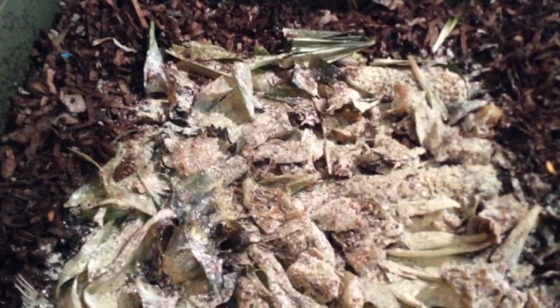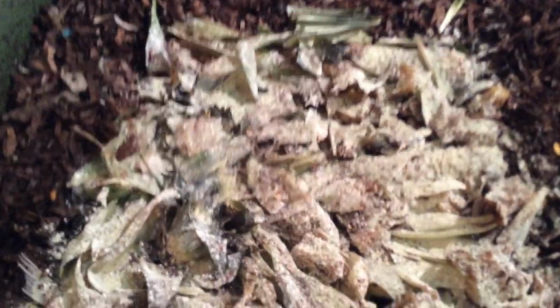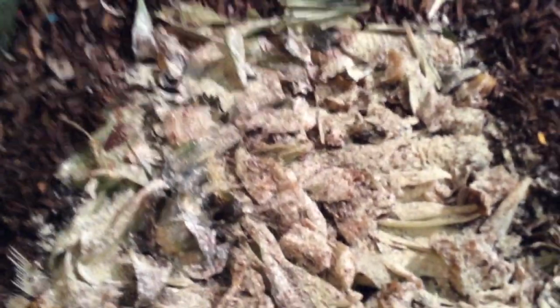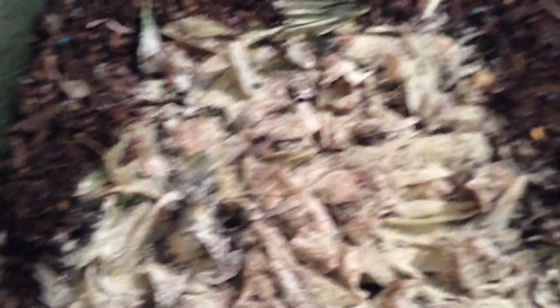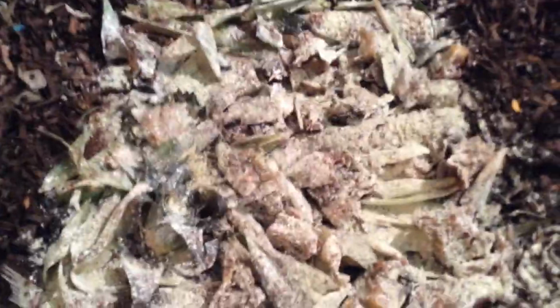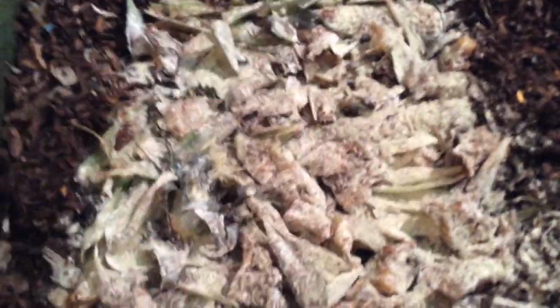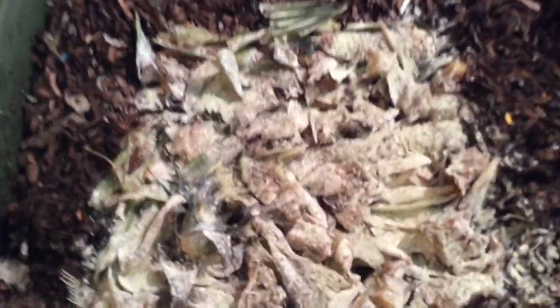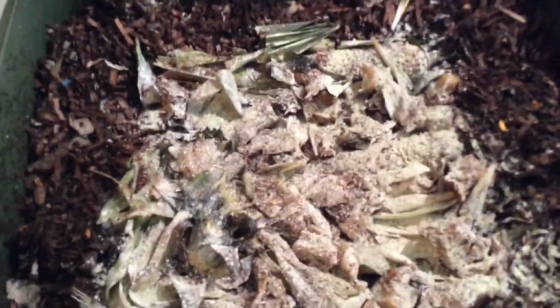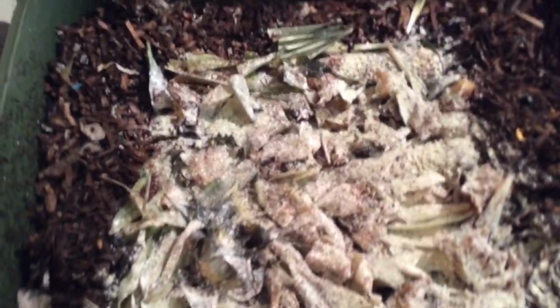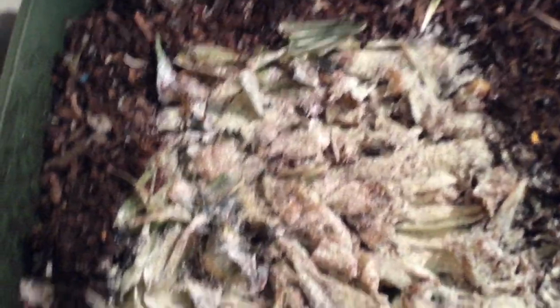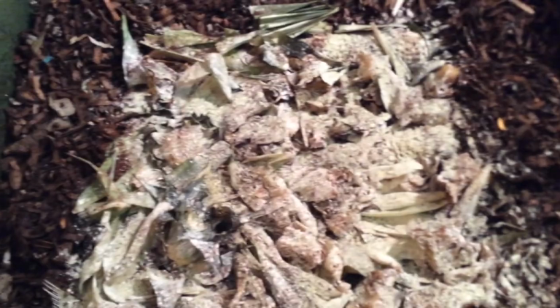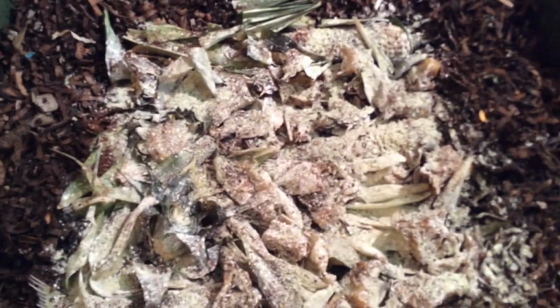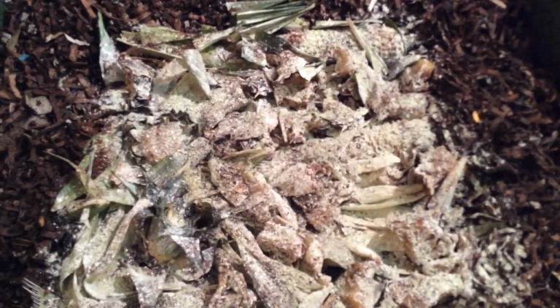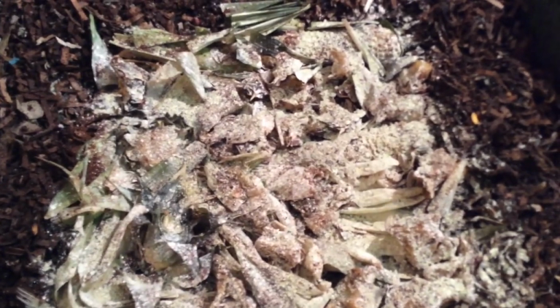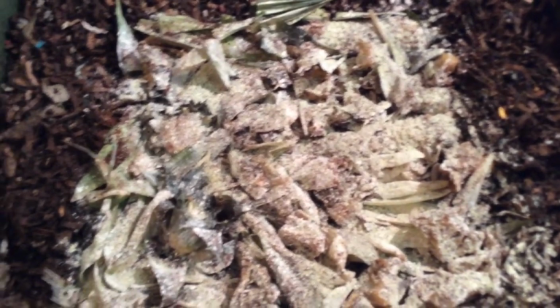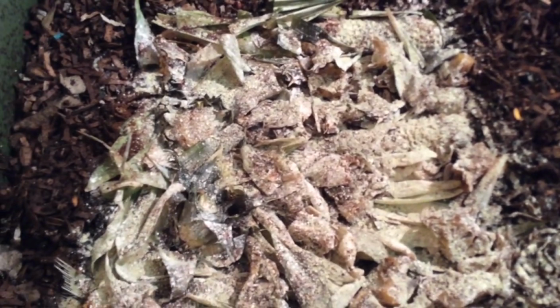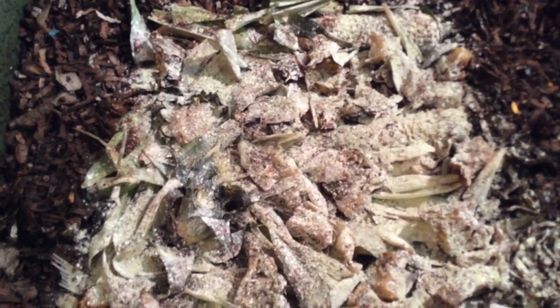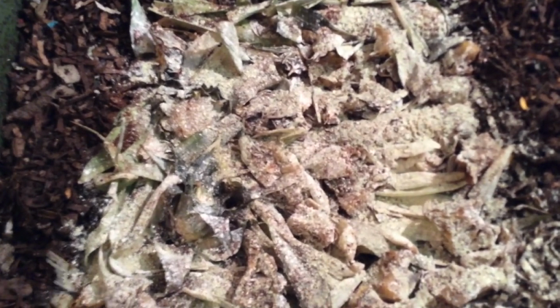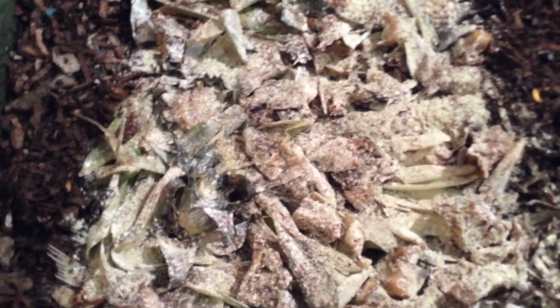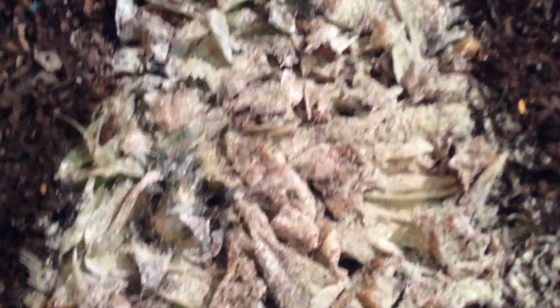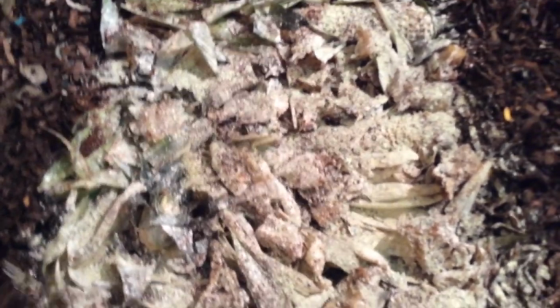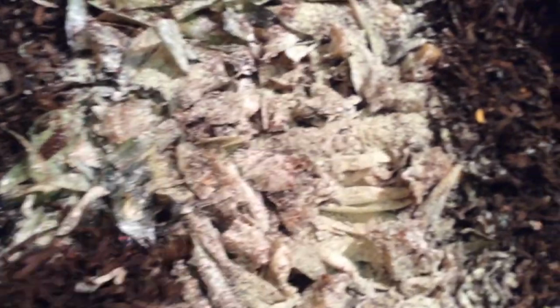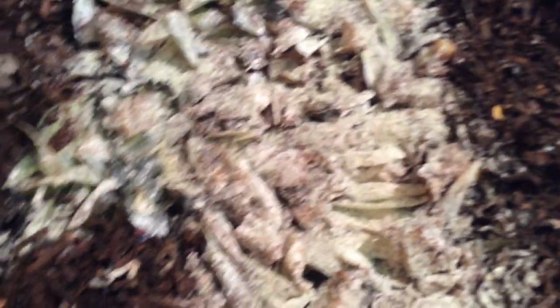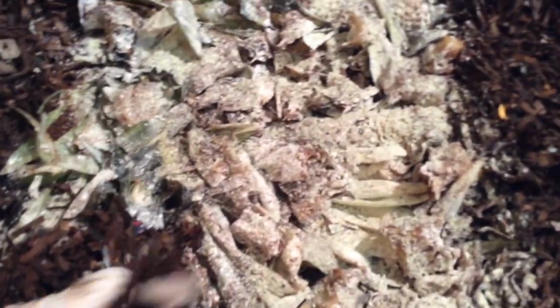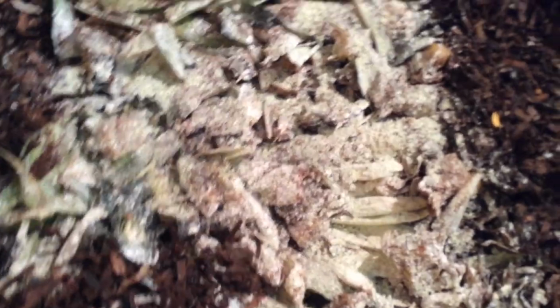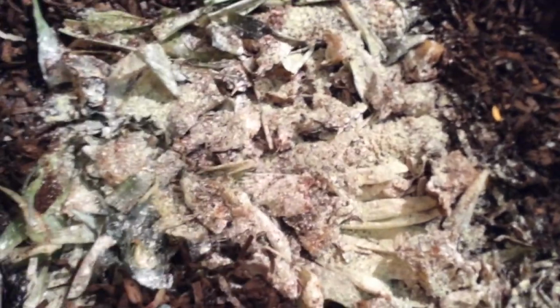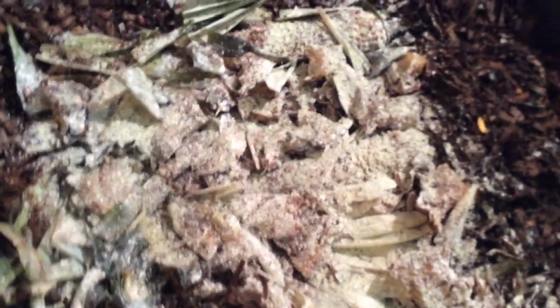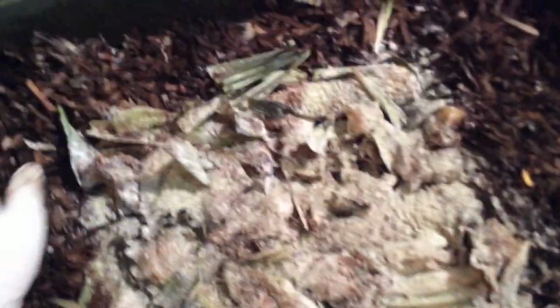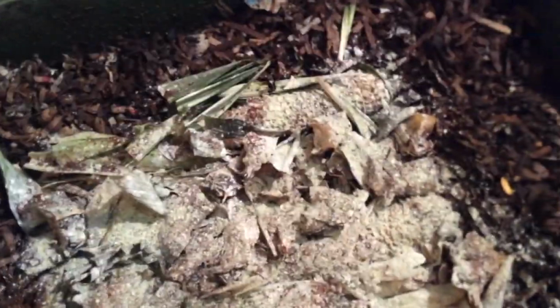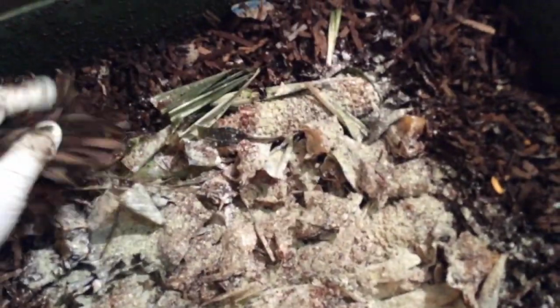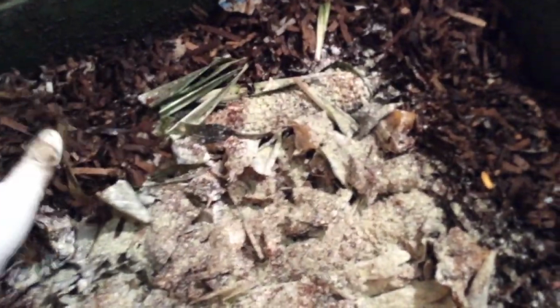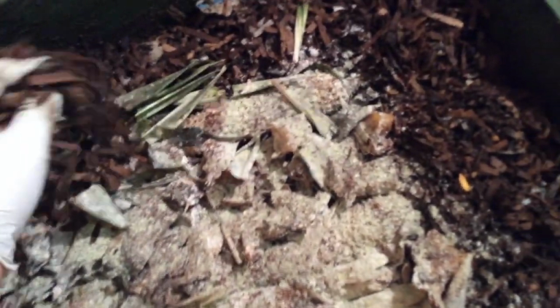On top of the food I put the usual coral calcium powder, neem seed meal, and worm chow, and I'll put a little bit of that on the existing bedding as well.